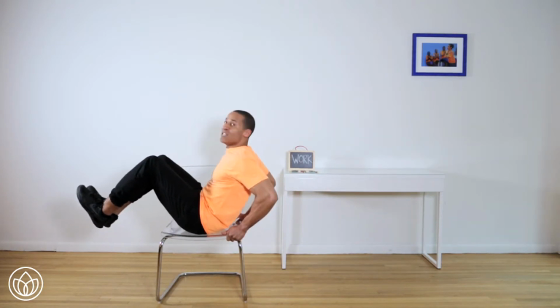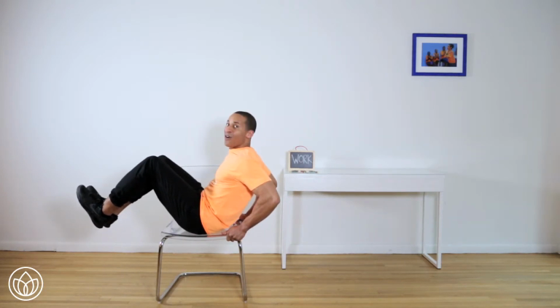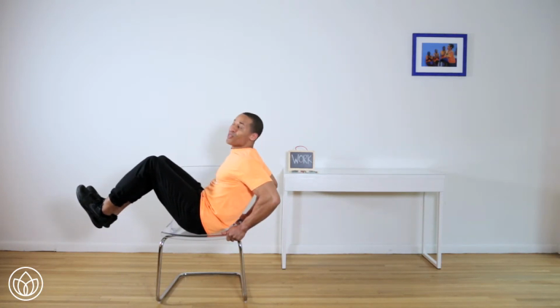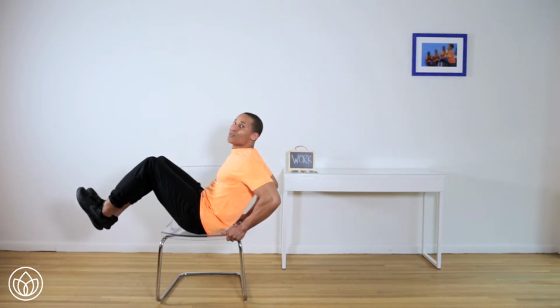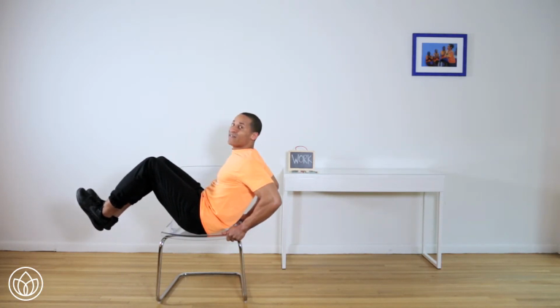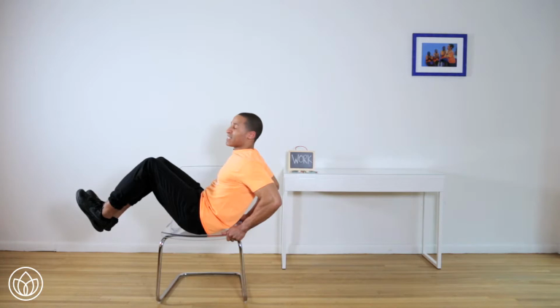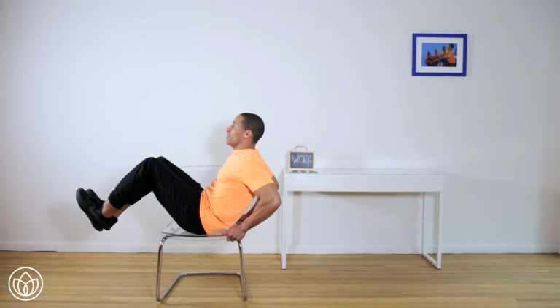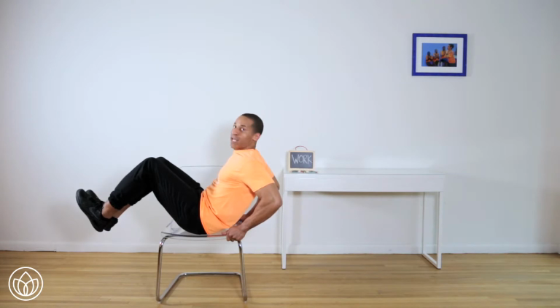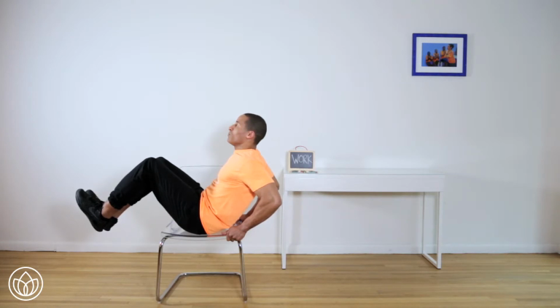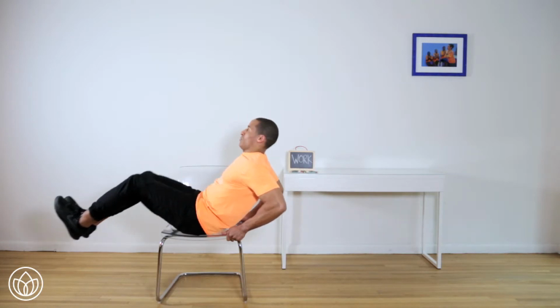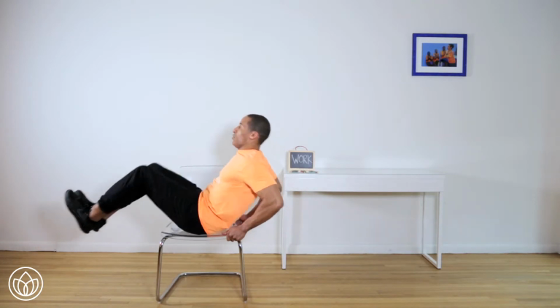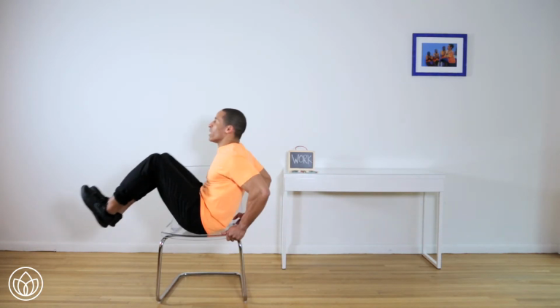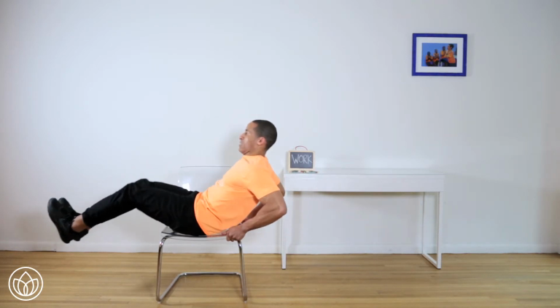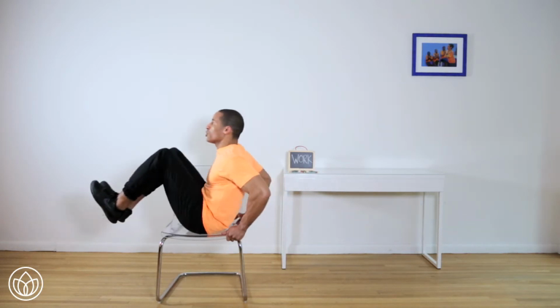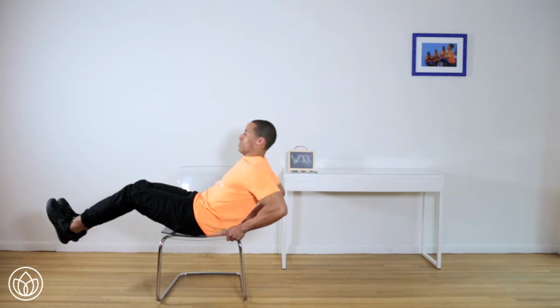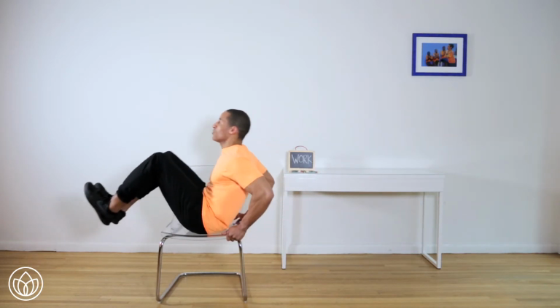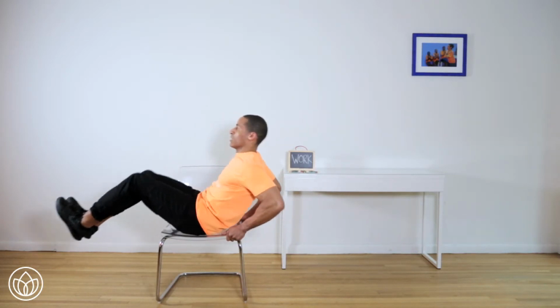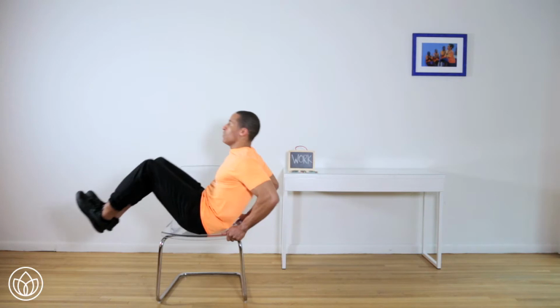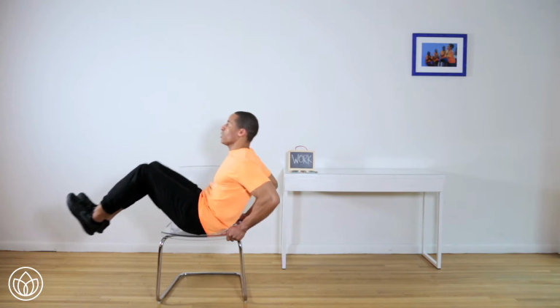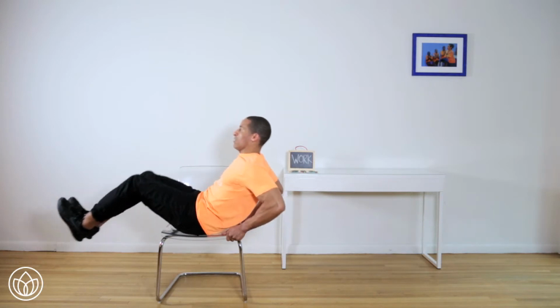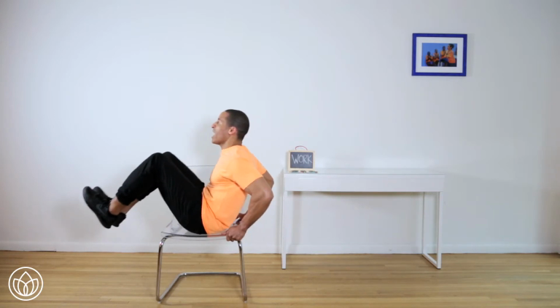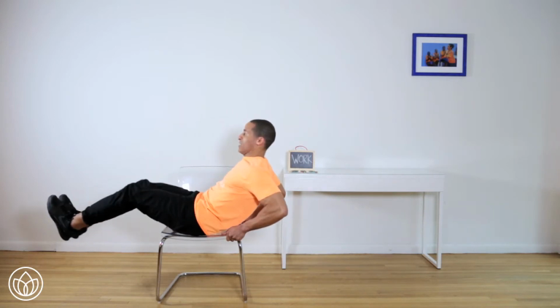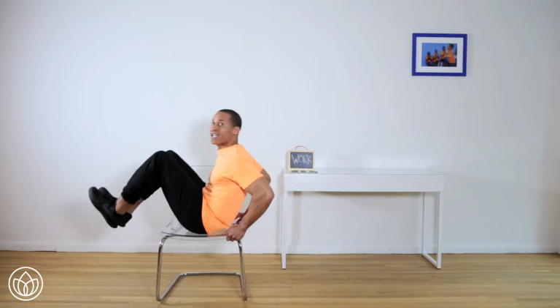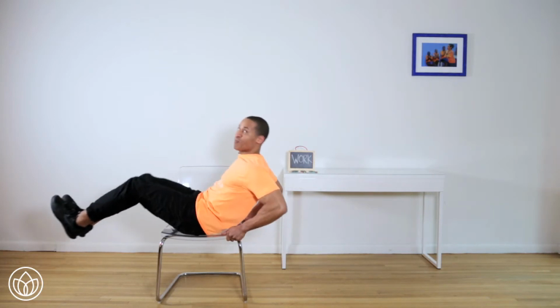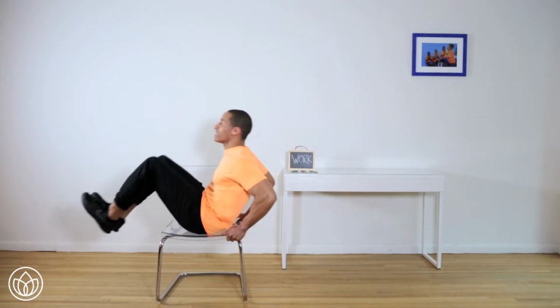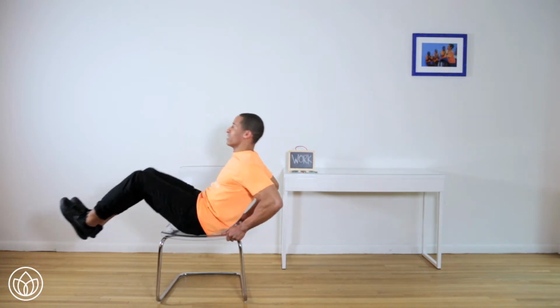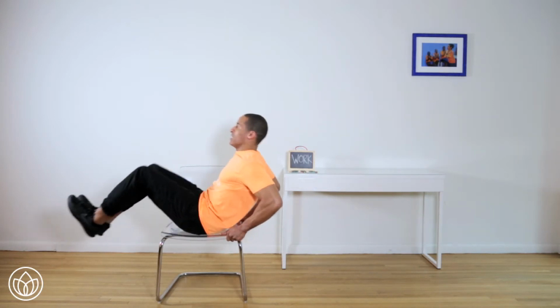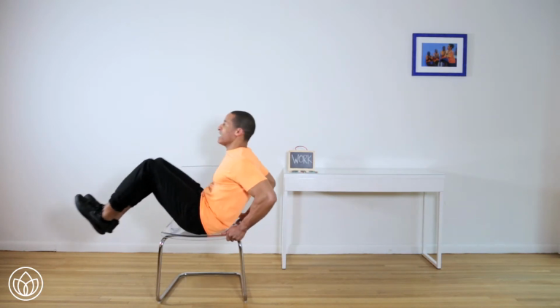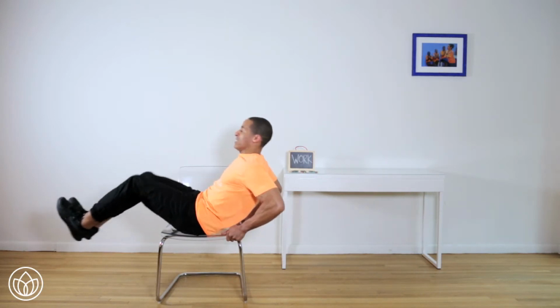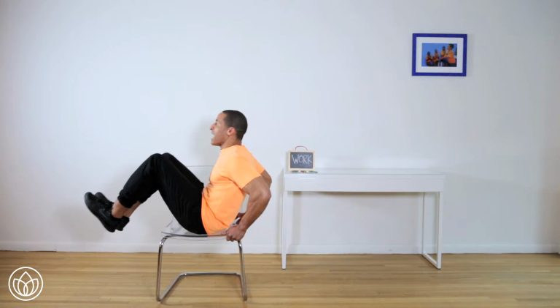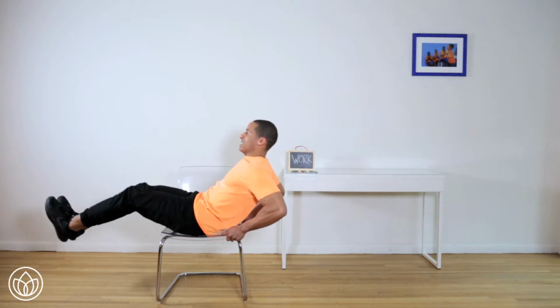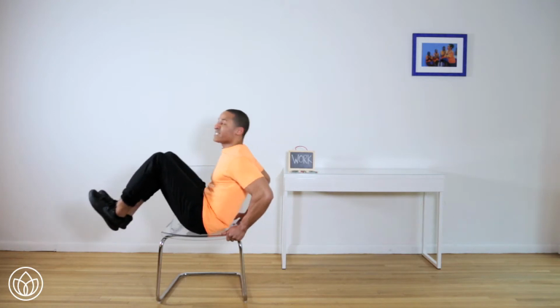Now we're going to go ten fast. Ready? One, two, three, four, five, six — it's burning — seven, eight, nine, ten.